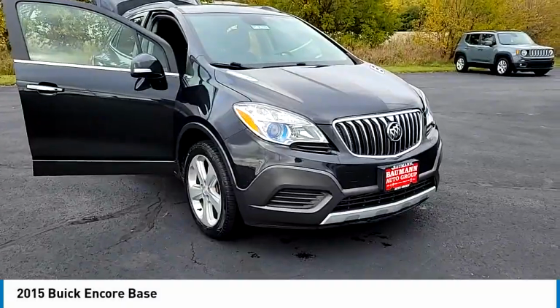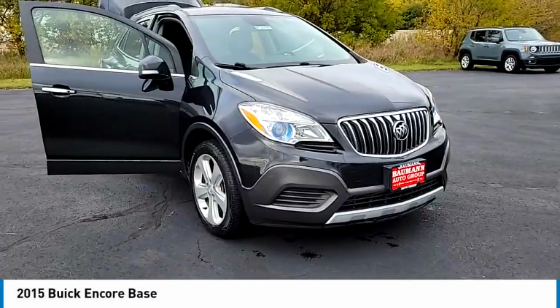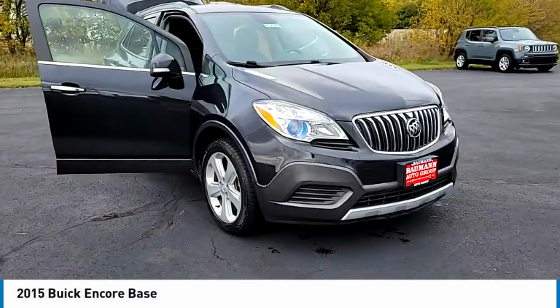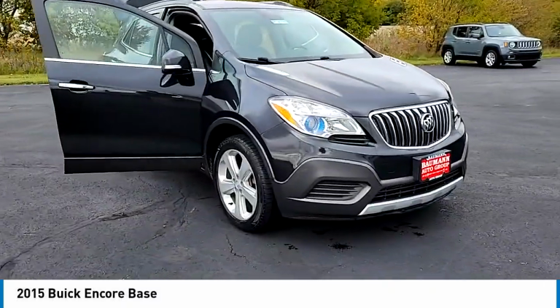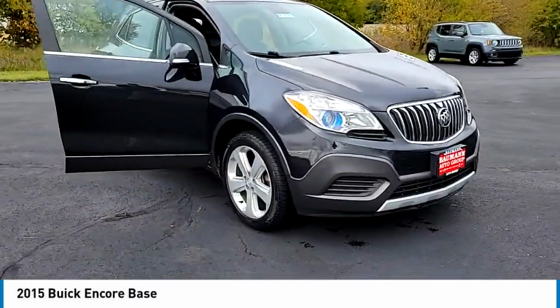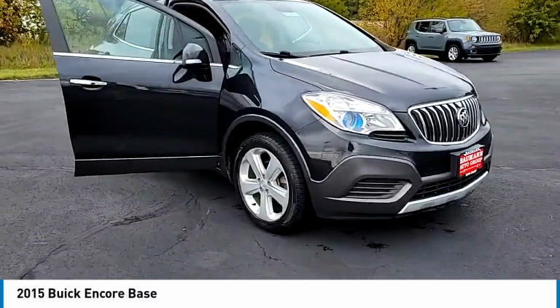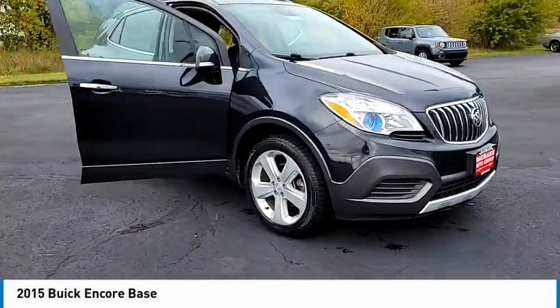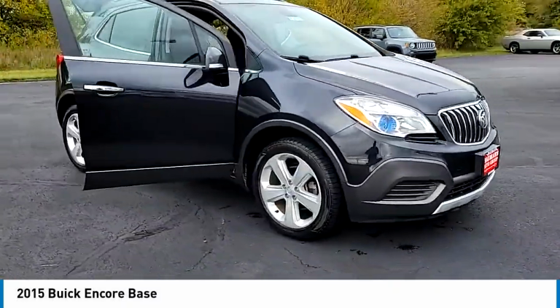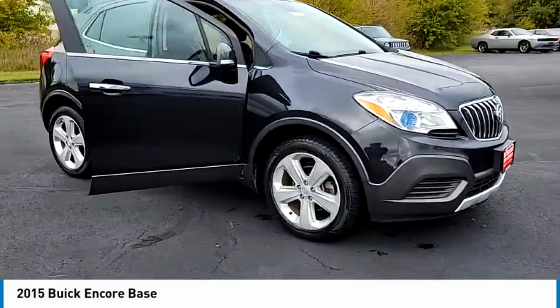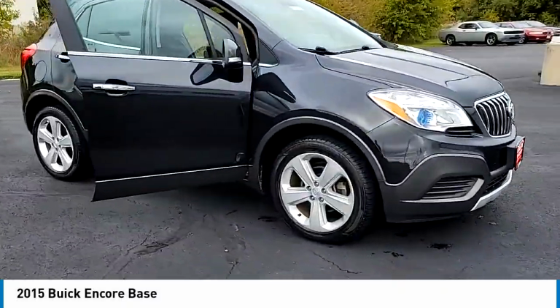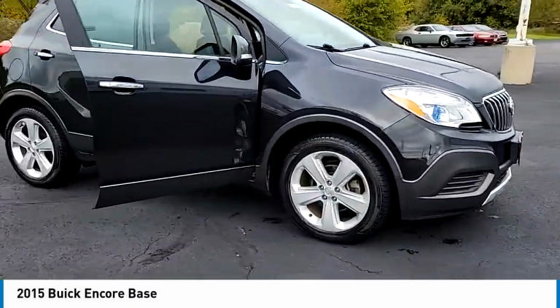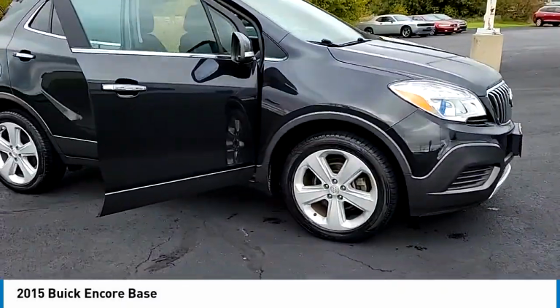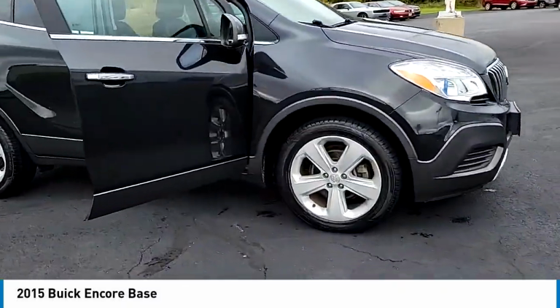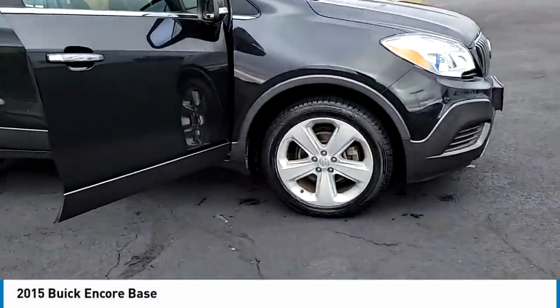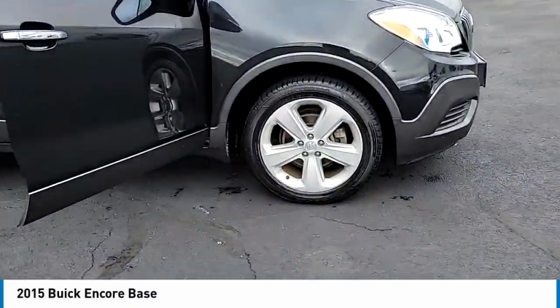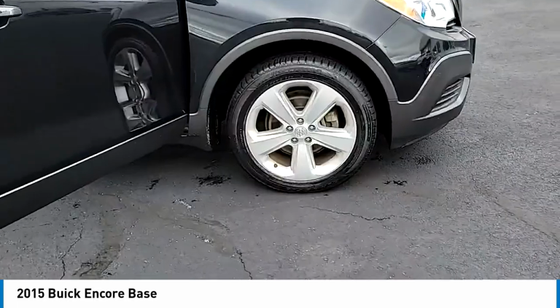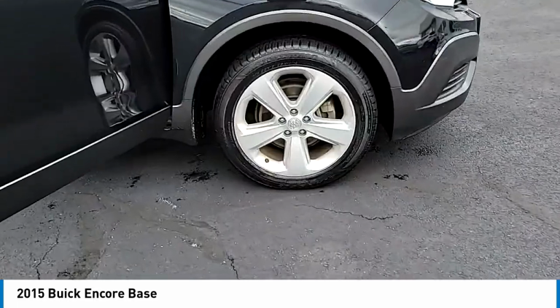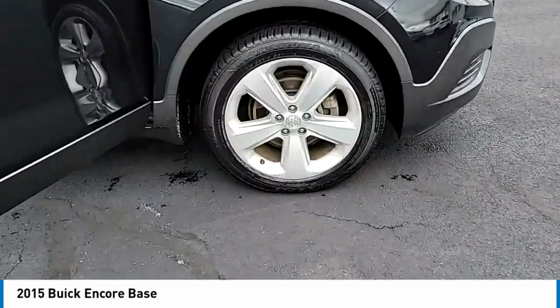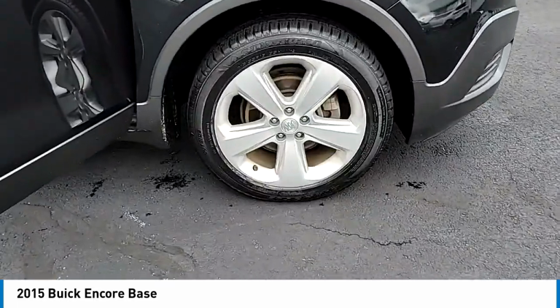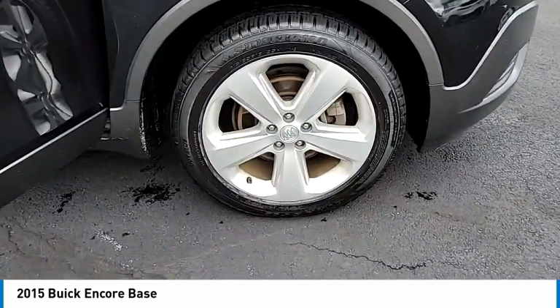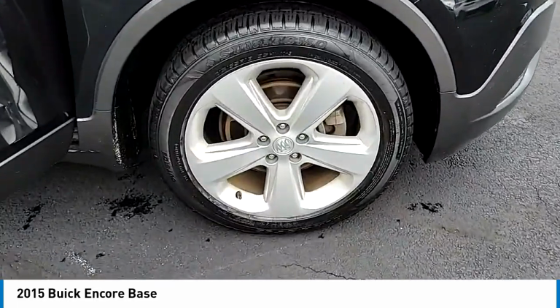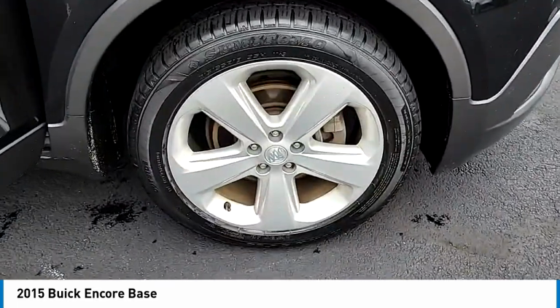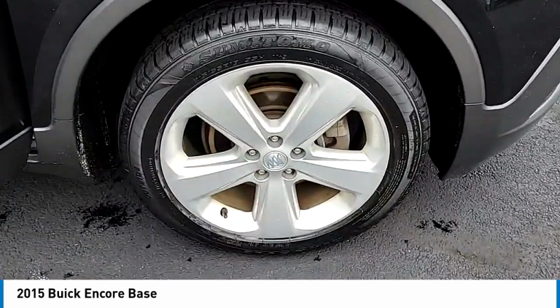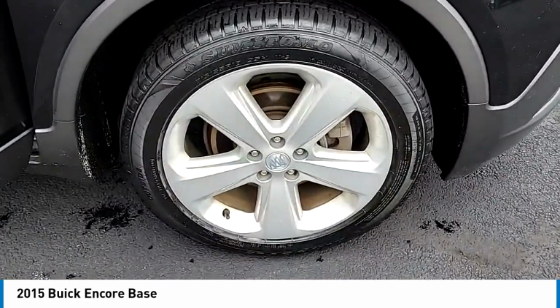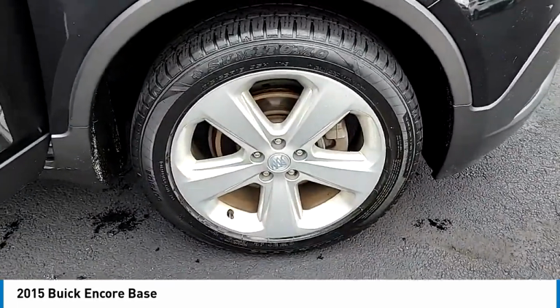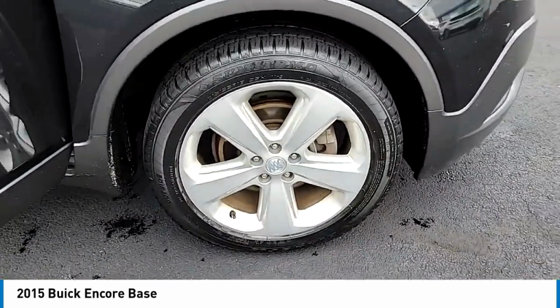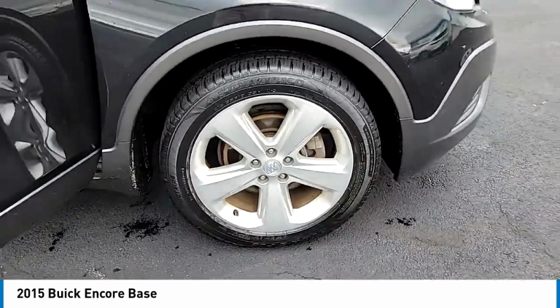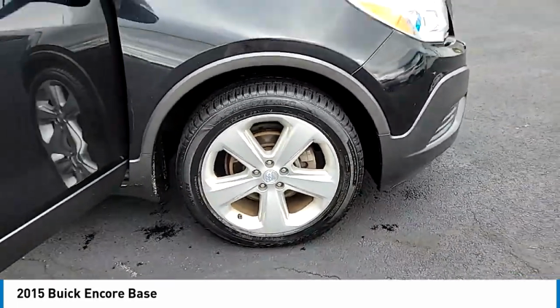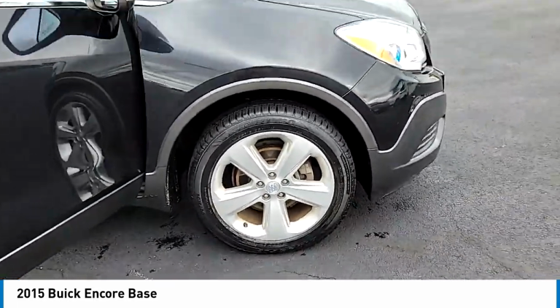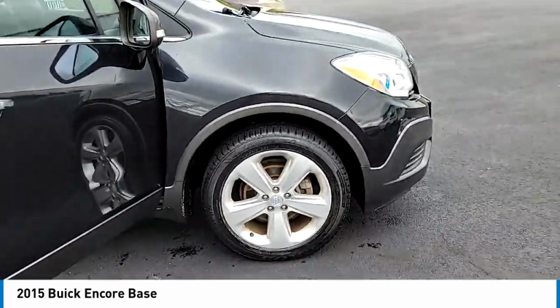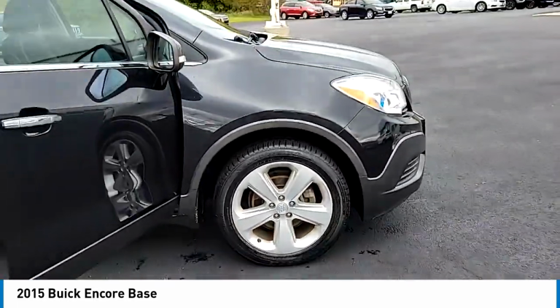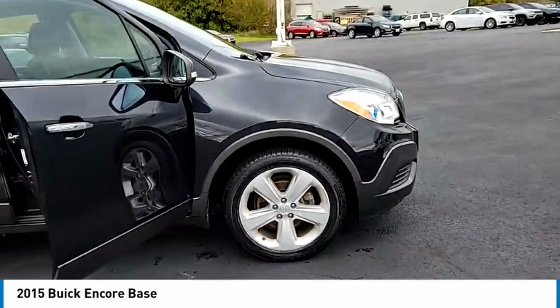Take a ride in the 2015 Encore. The Encore captures Buick's traditional strengths, while demonstrating luxury and style in a petite size.